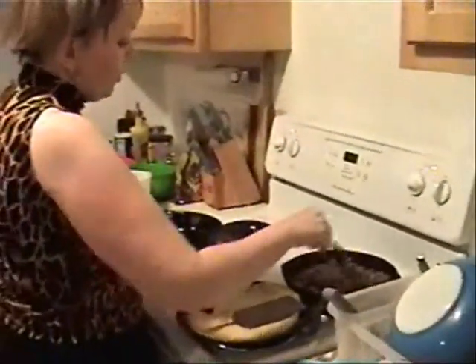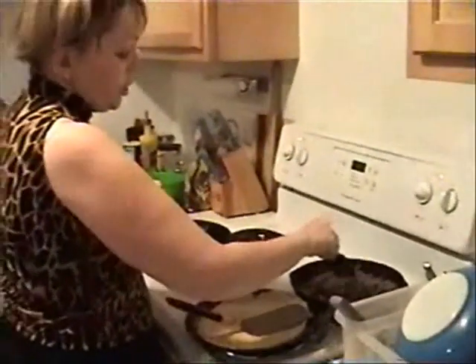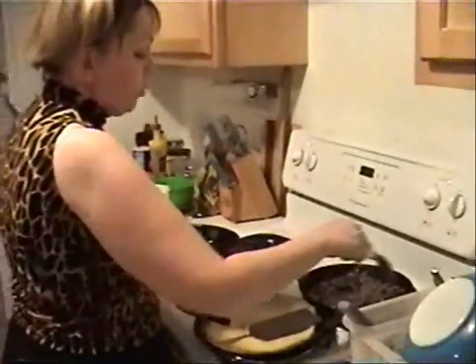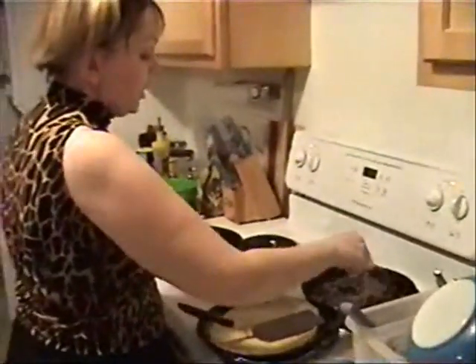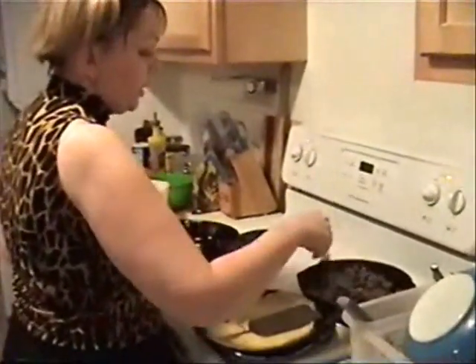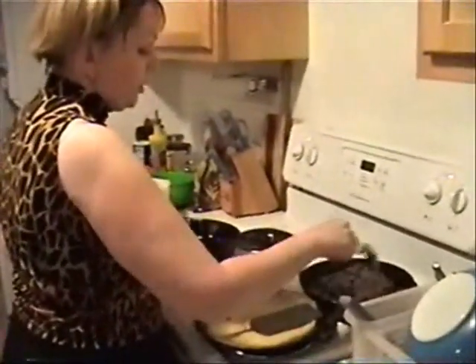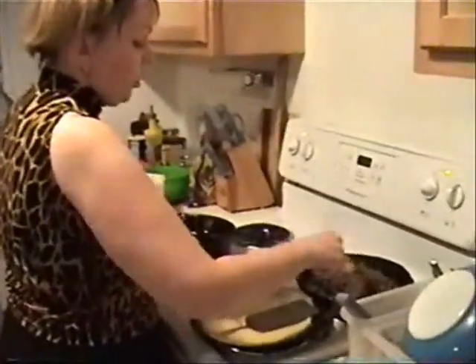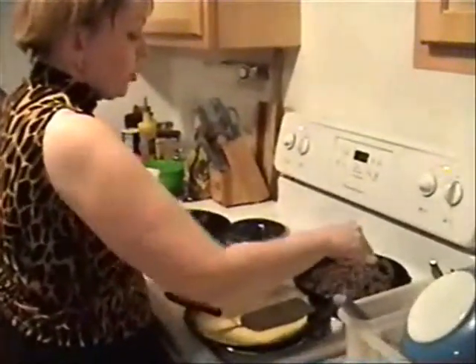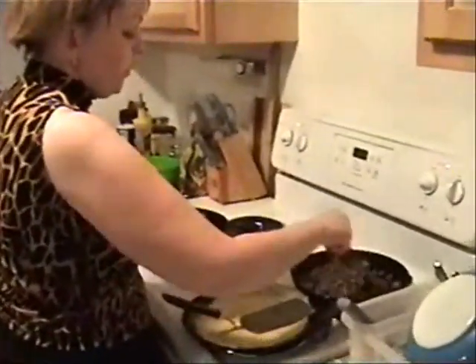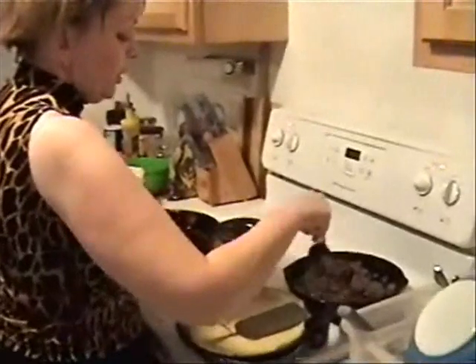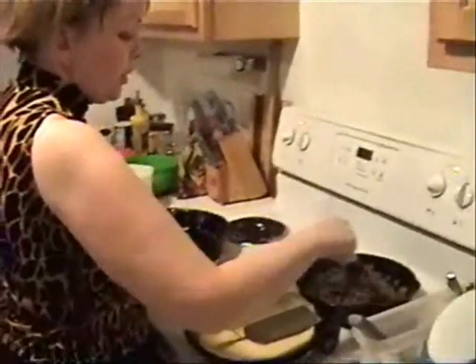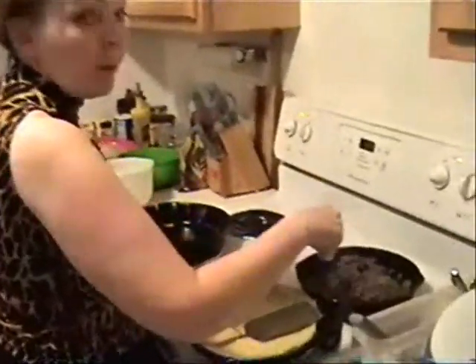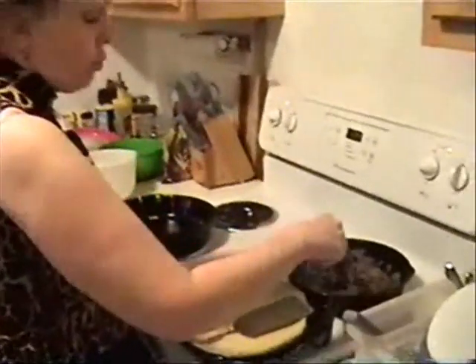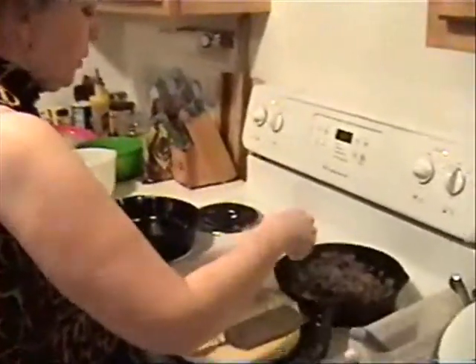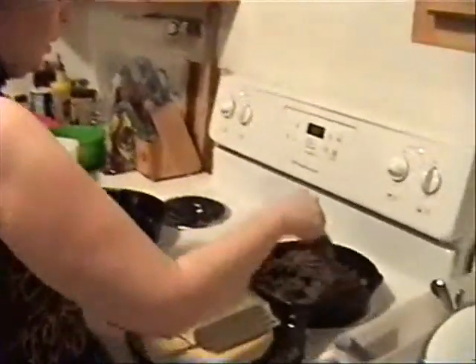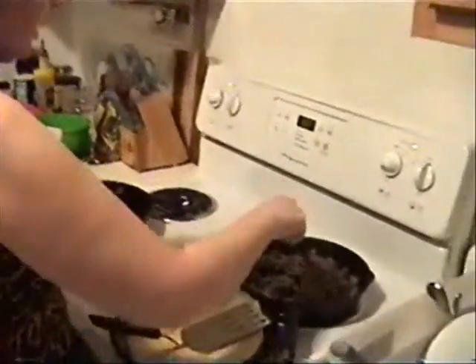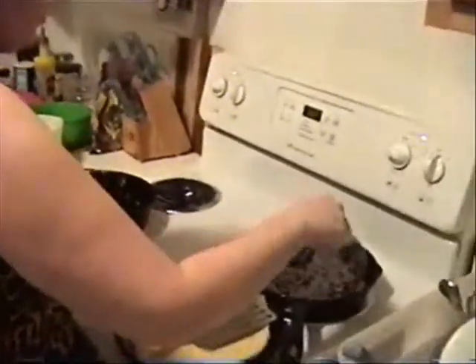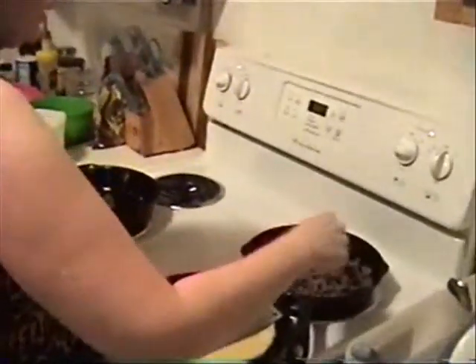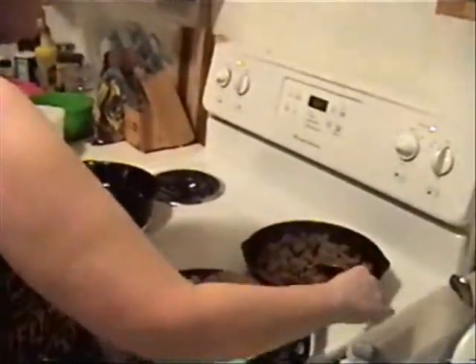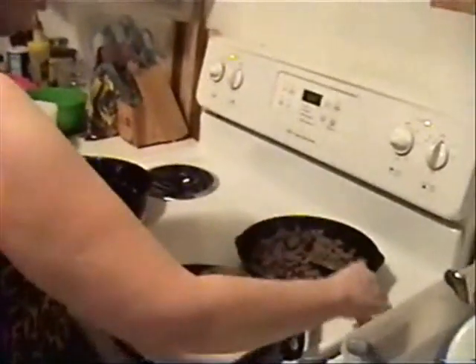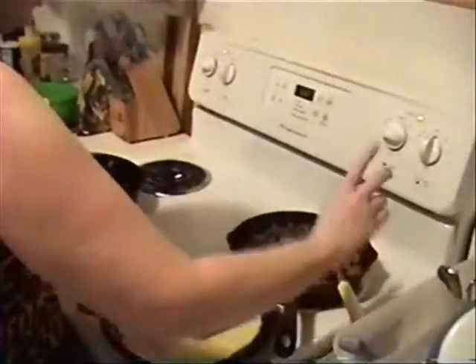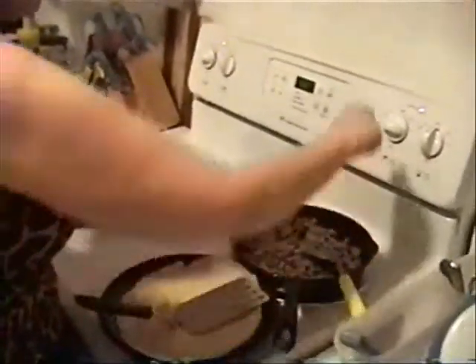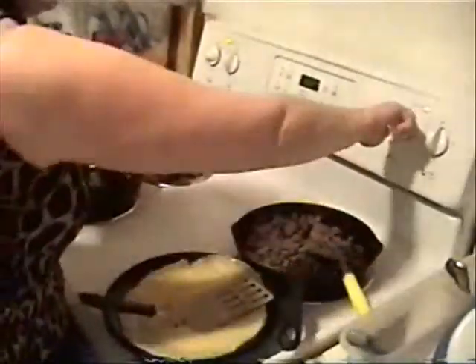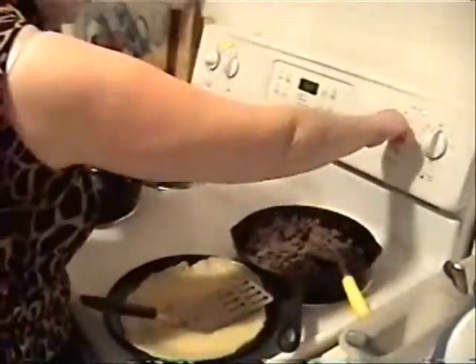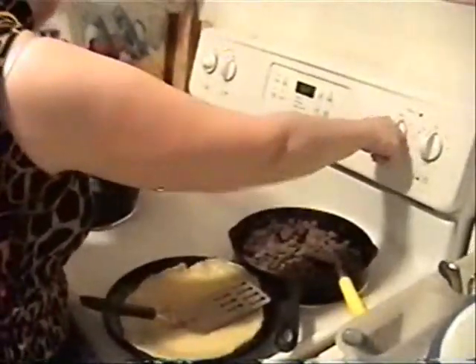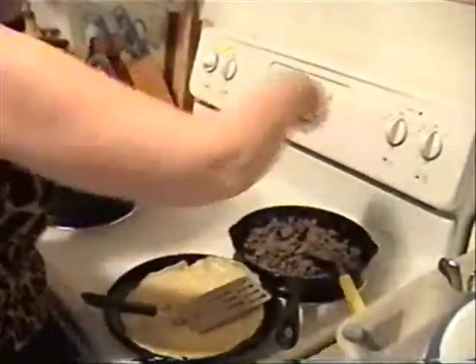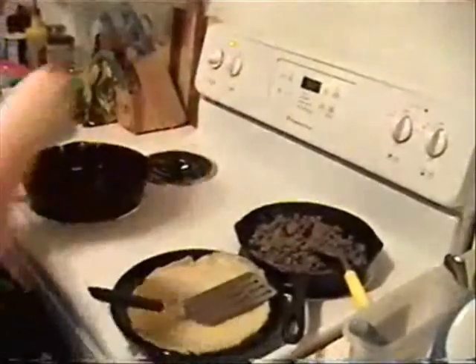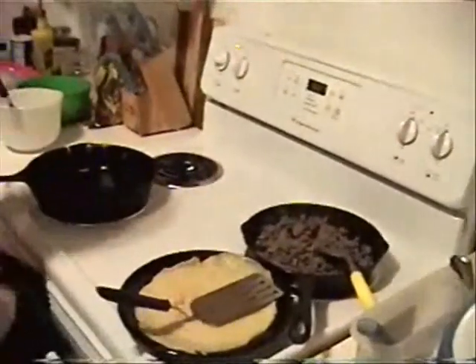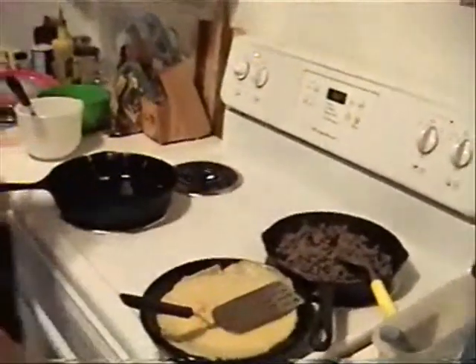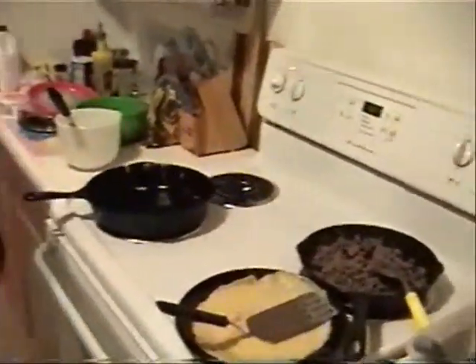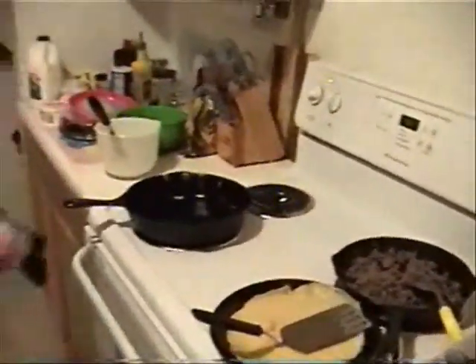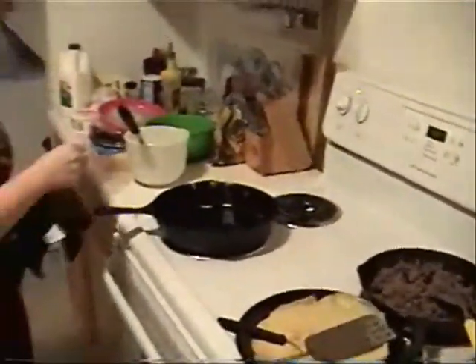My hamburger is ready. I like it if your hamburger is a little bit brown - it's kind of a nice paste. Almost done. I turn it off. Now I'm going to make pancakes.